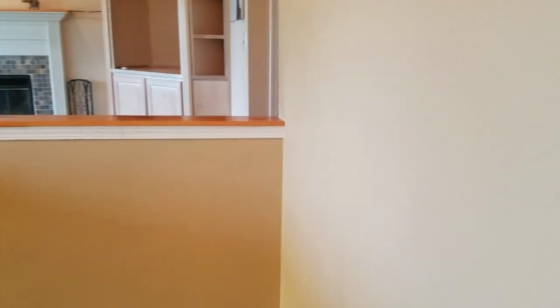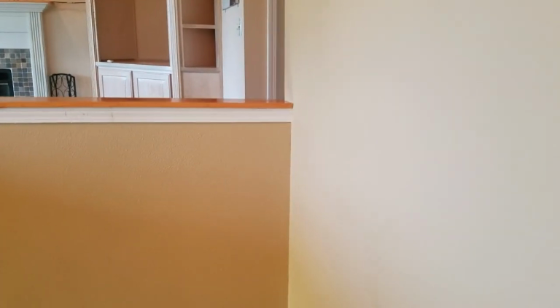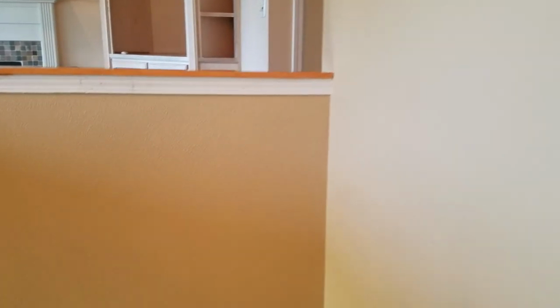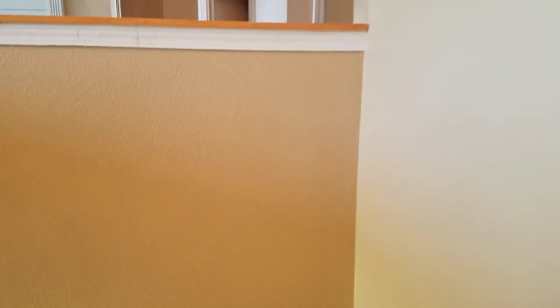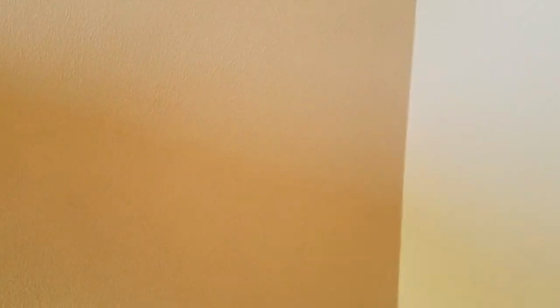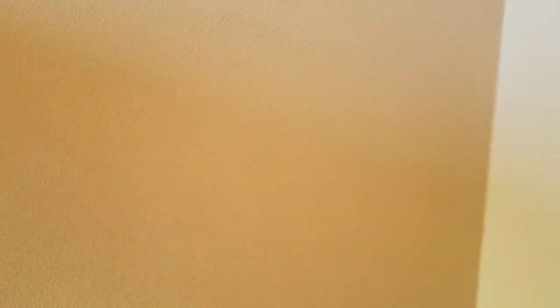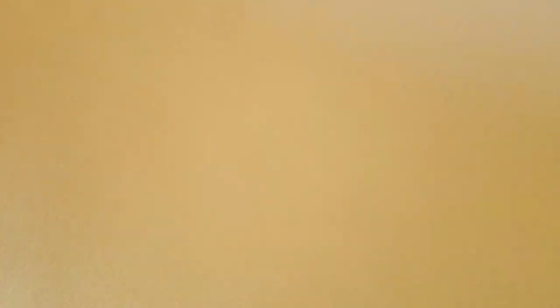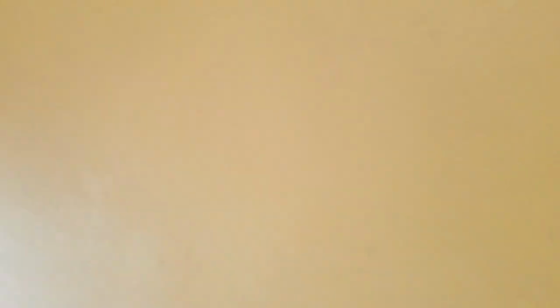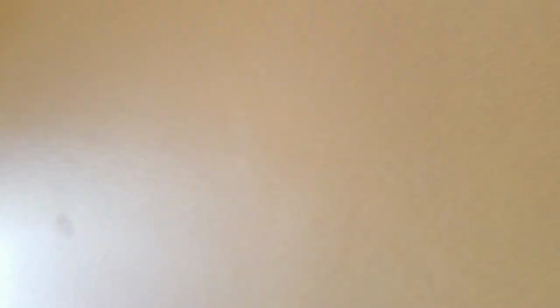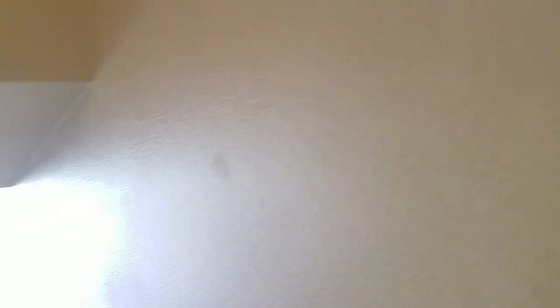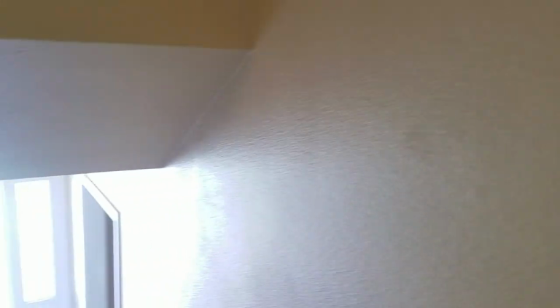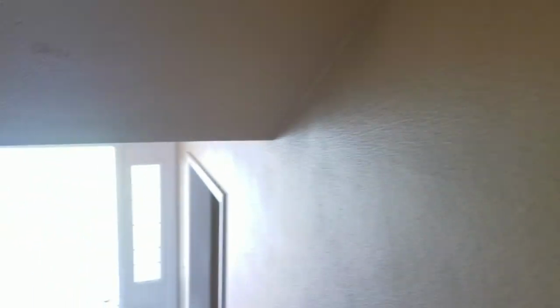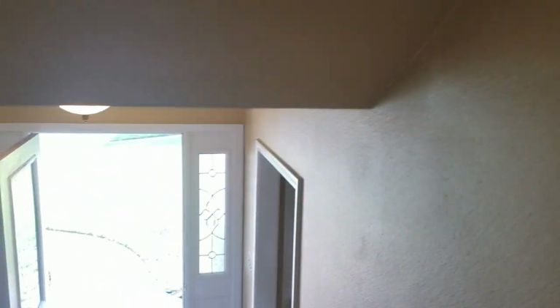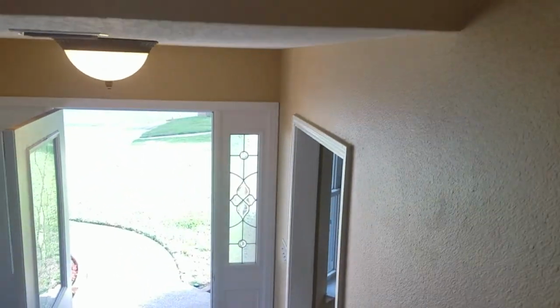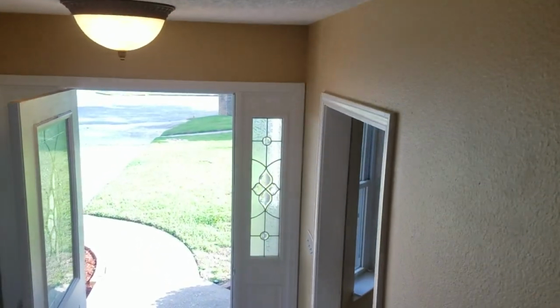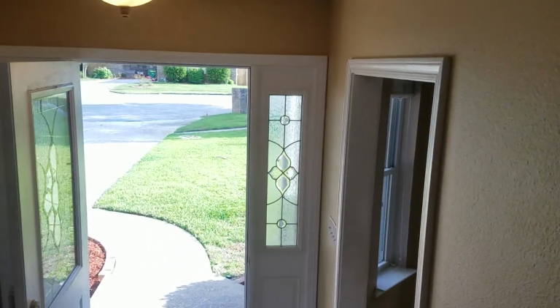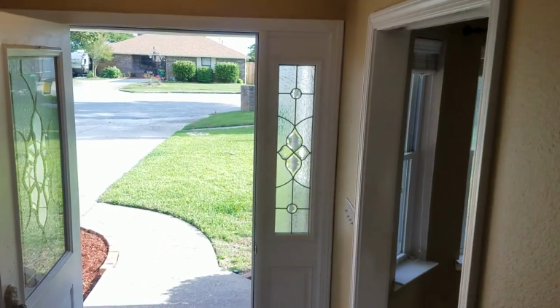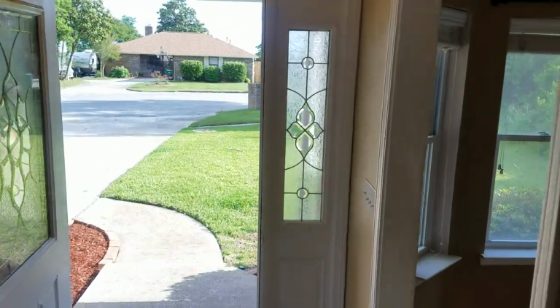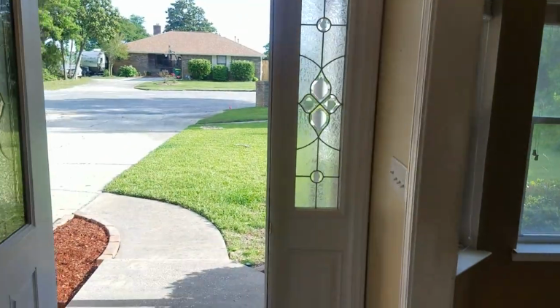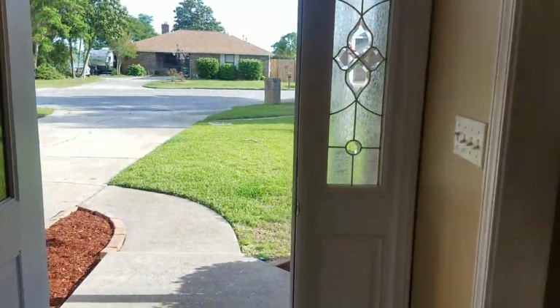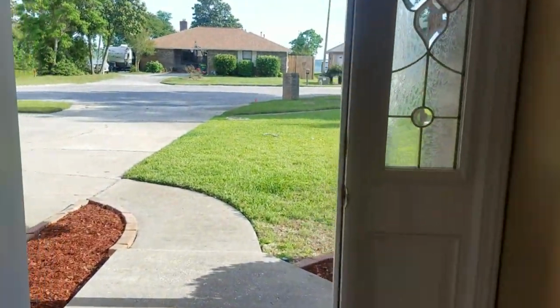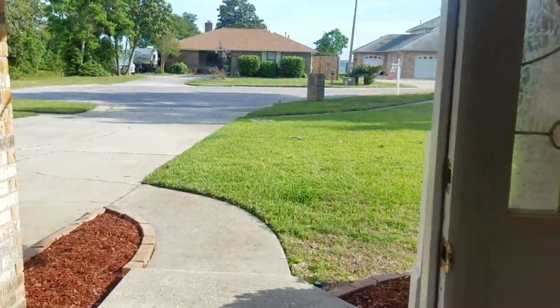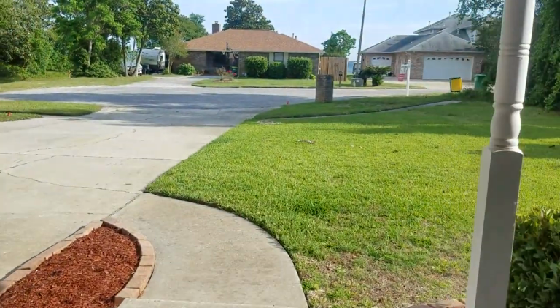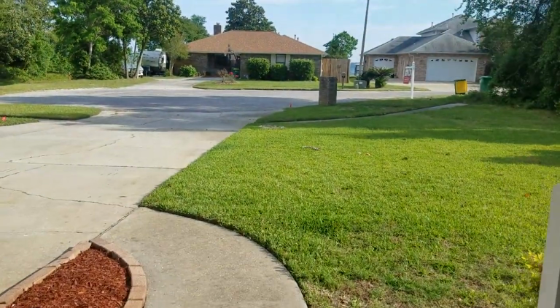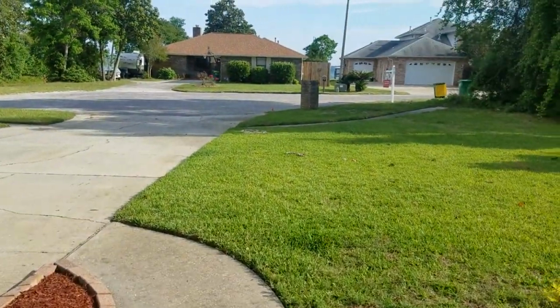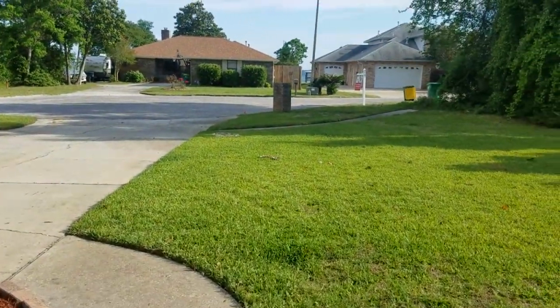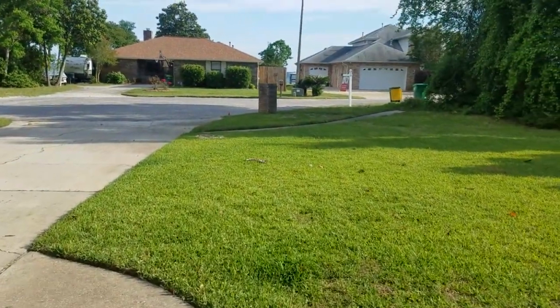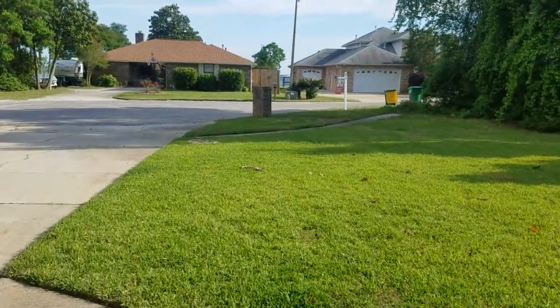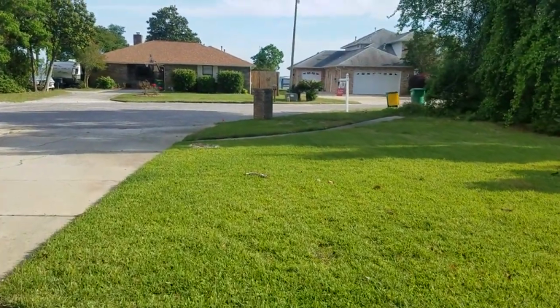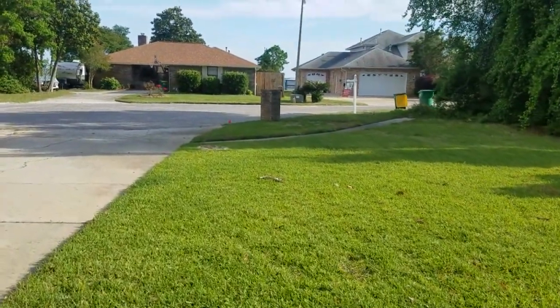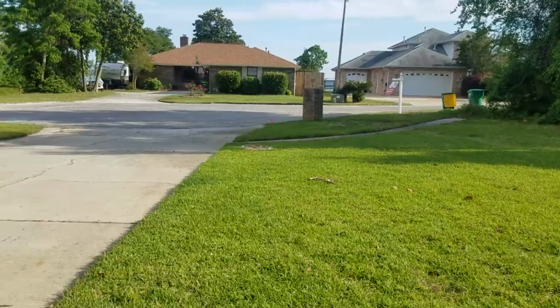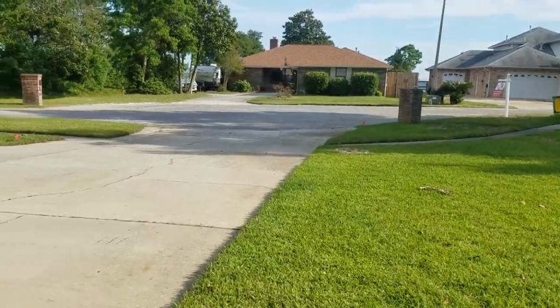I'm going to take you out back so you can see the backyard. There's tons of space — plenty of room for a pool. There's a small fire pit out there right now, but it has lots of potential to make it your own, whatever you'd like to do with it.